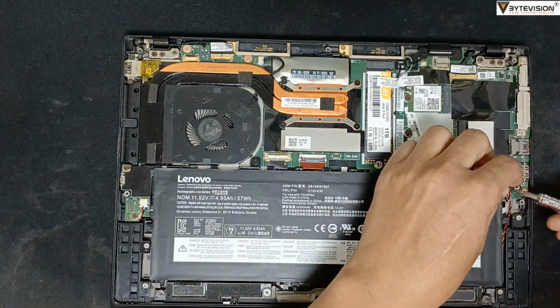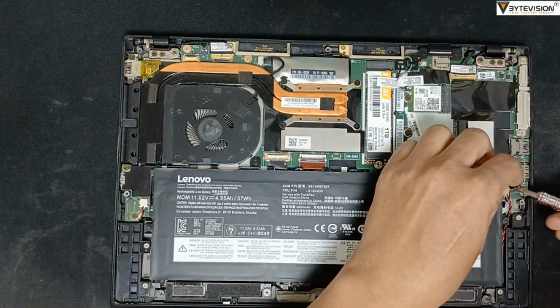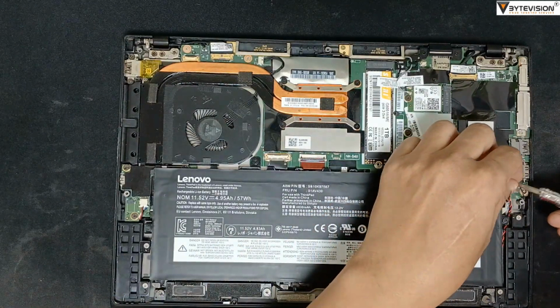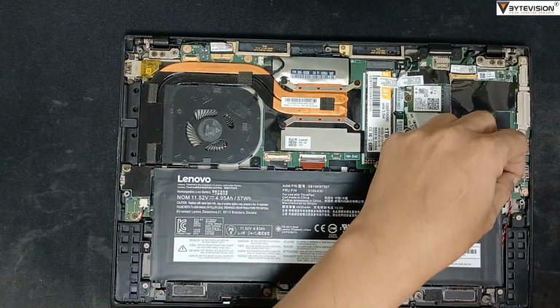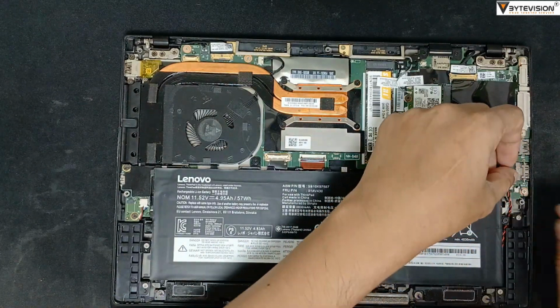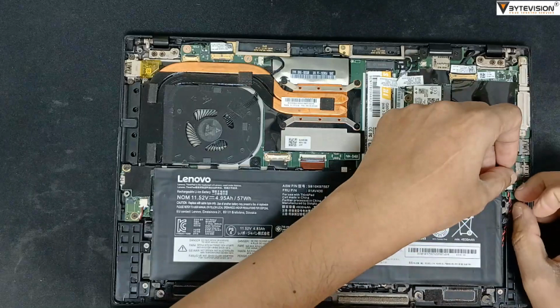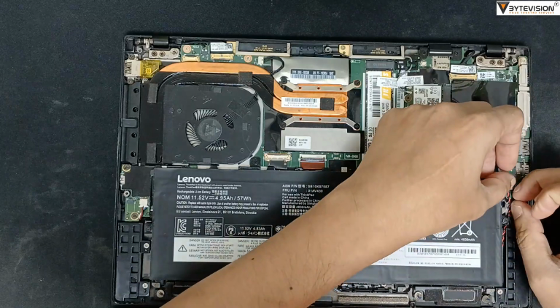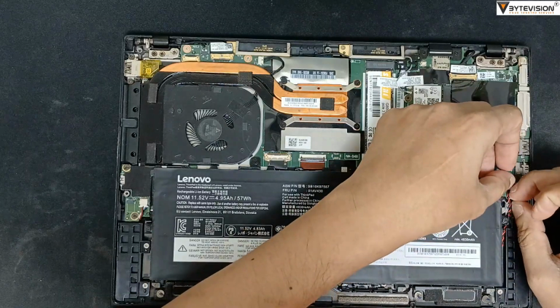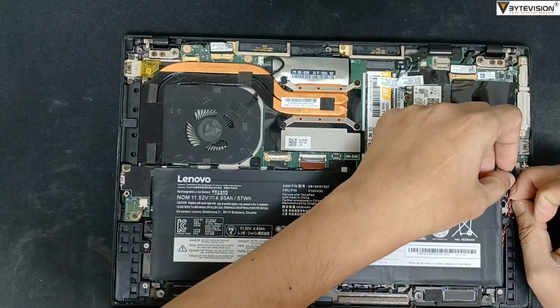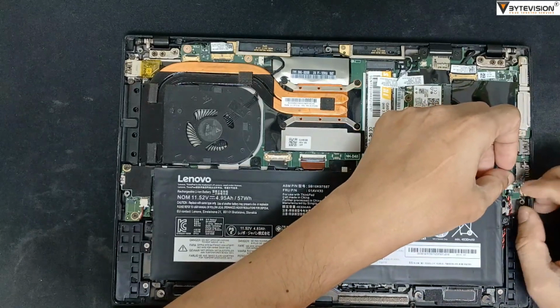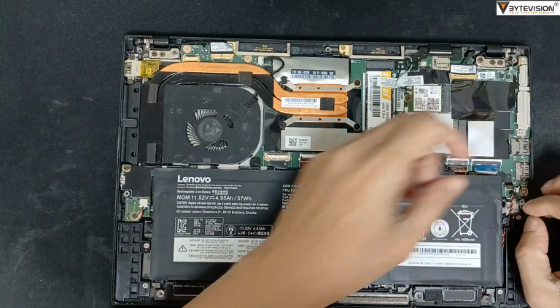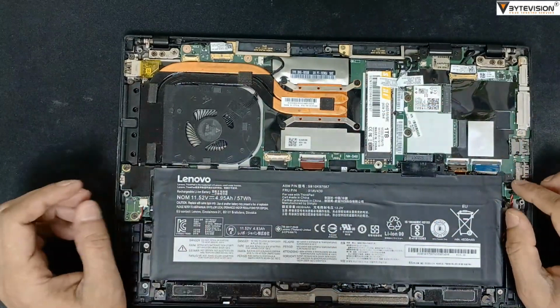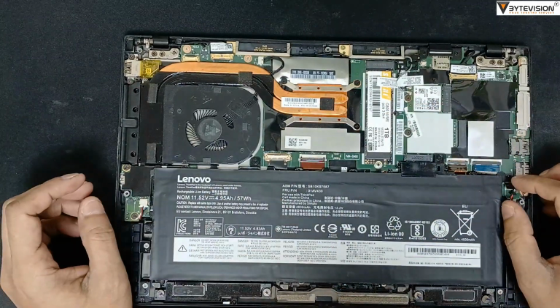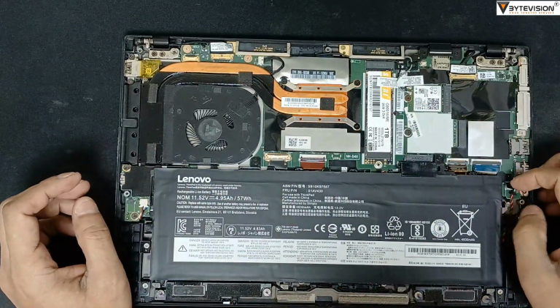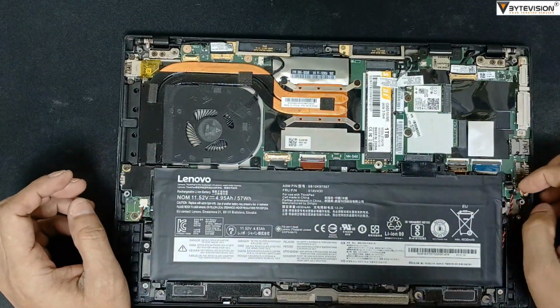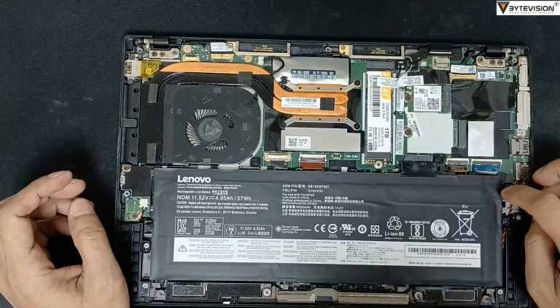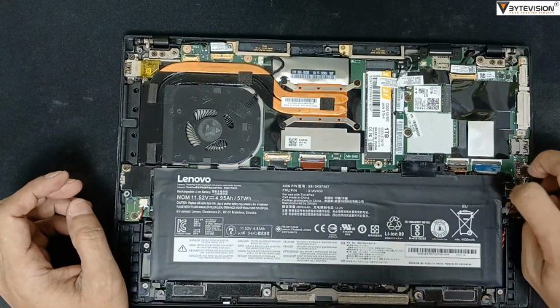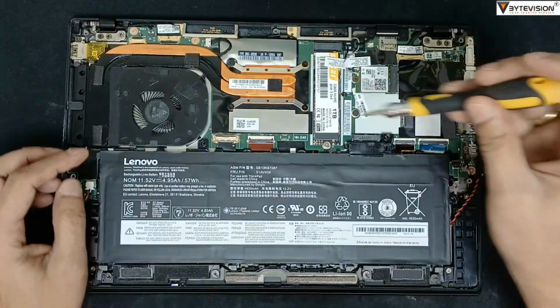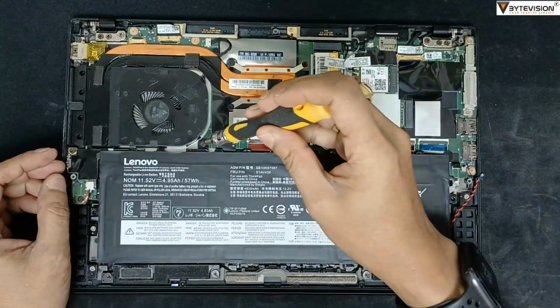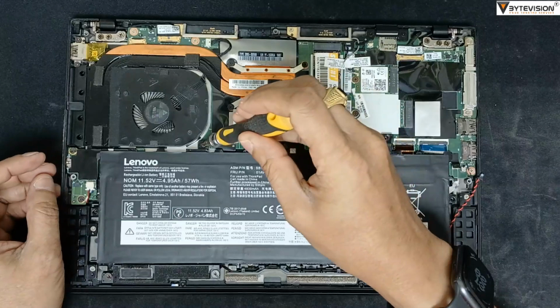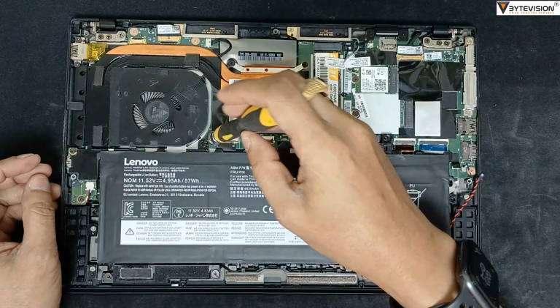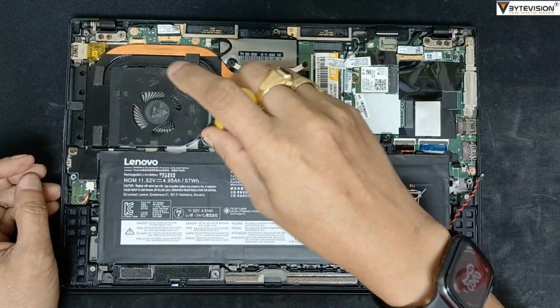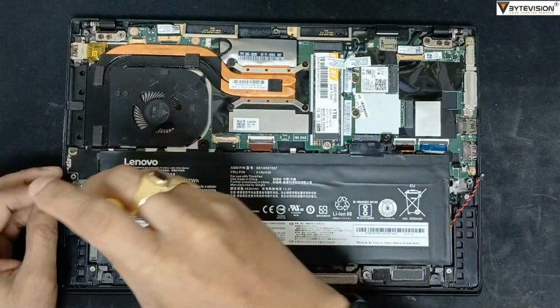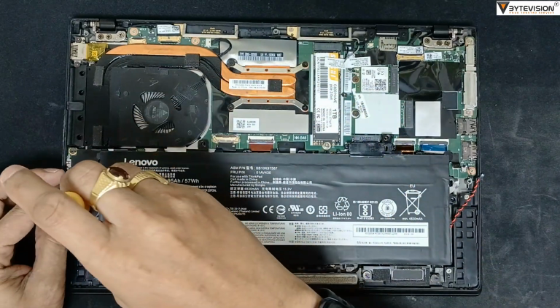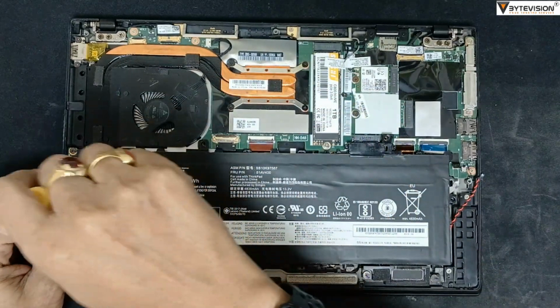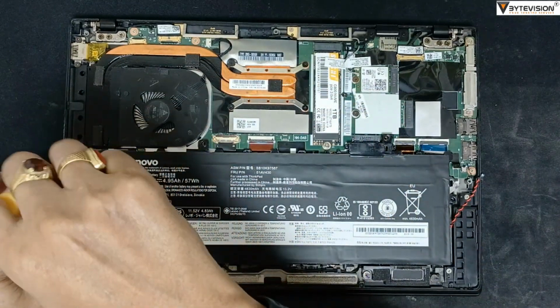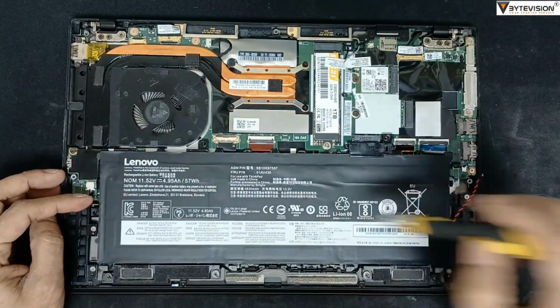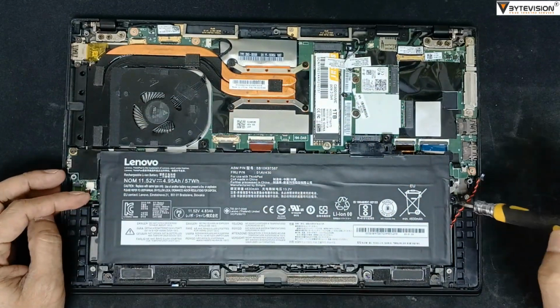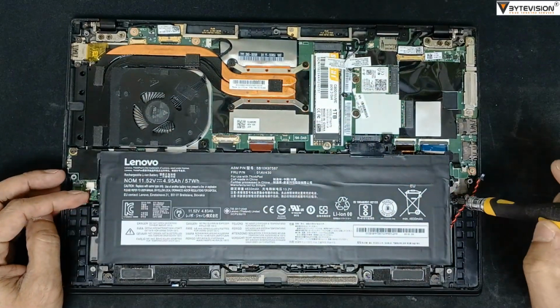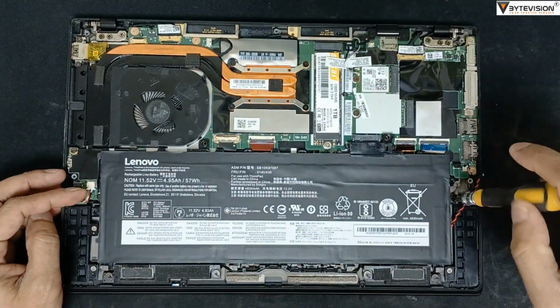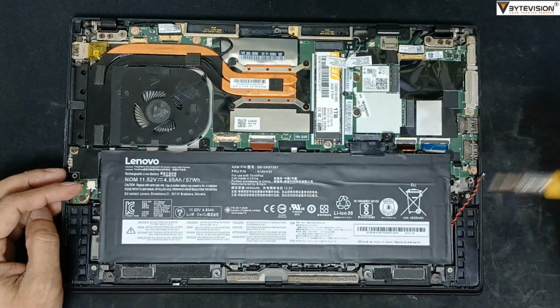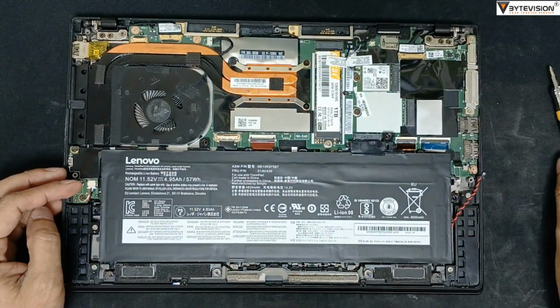Detach the battery power supply cable. Unscrew all nut bolts. Remove the battery unit gently.